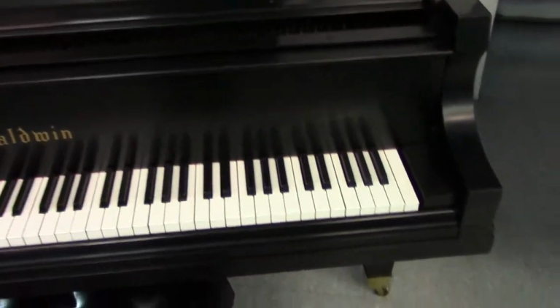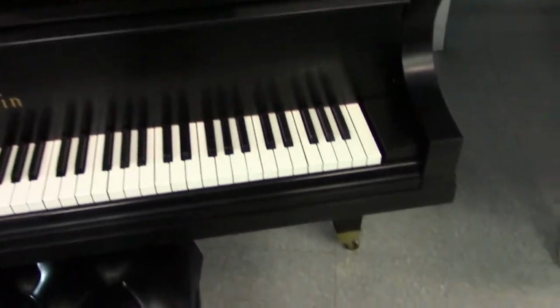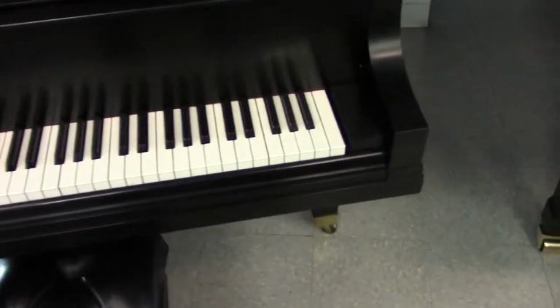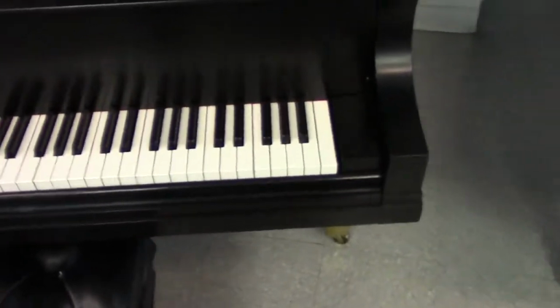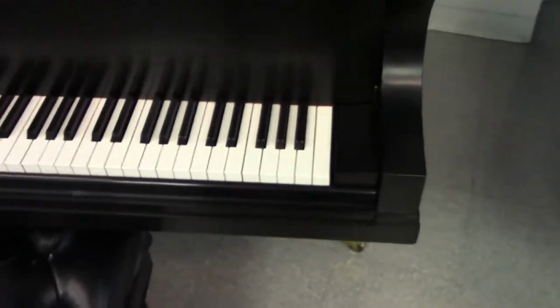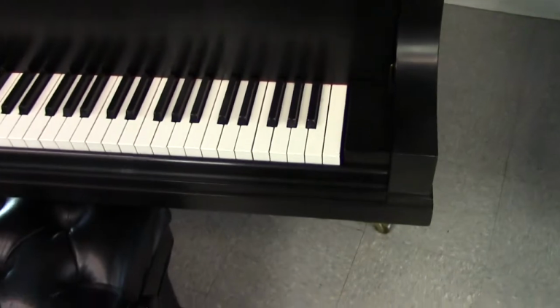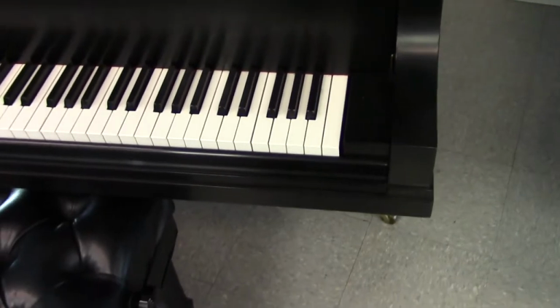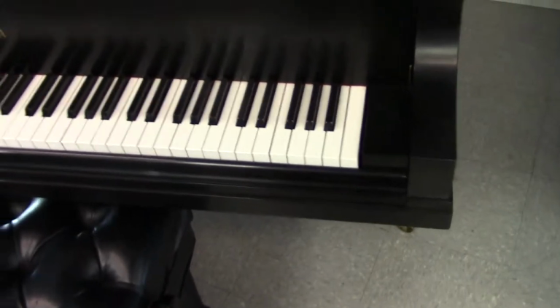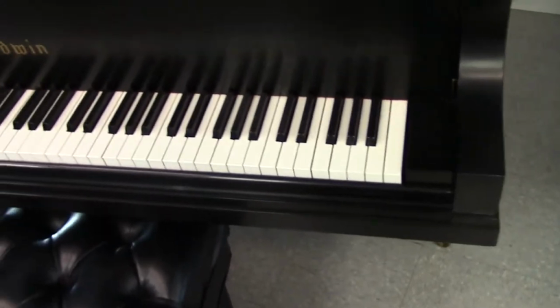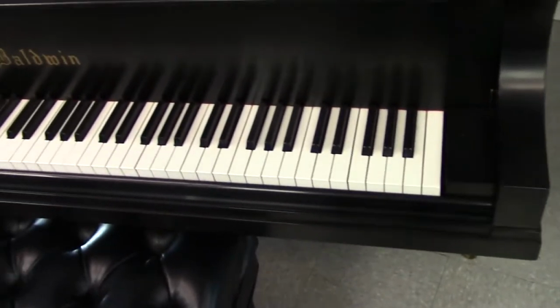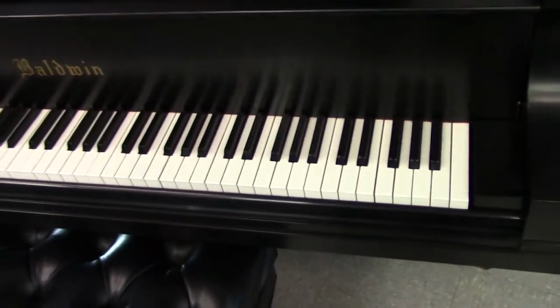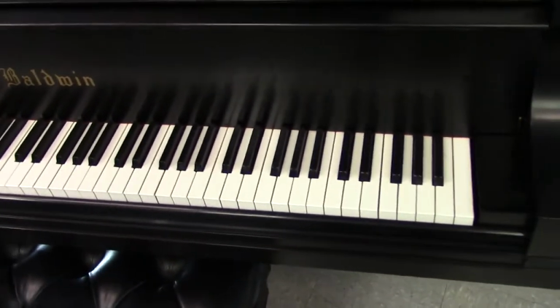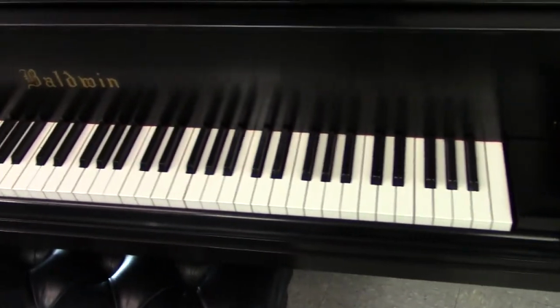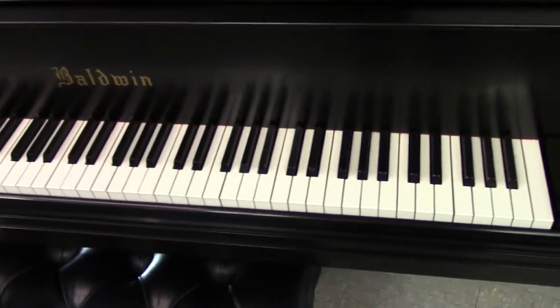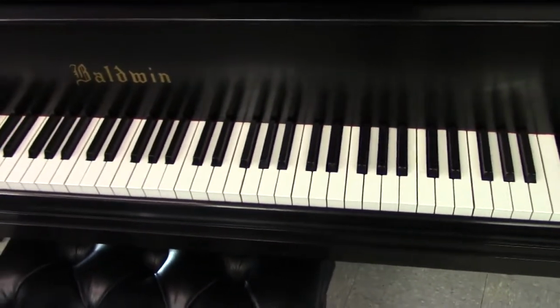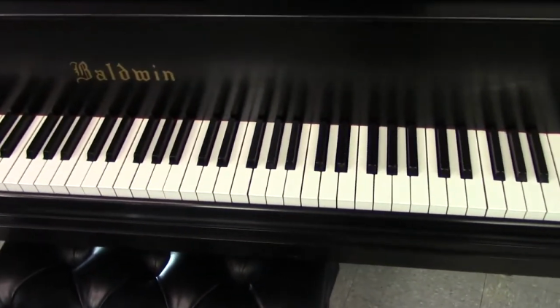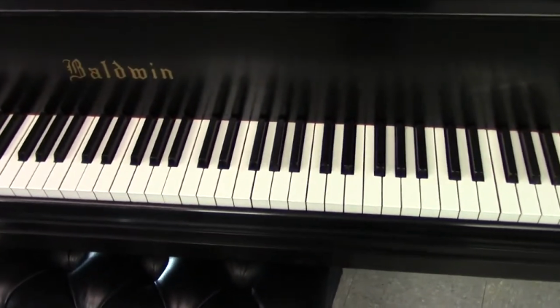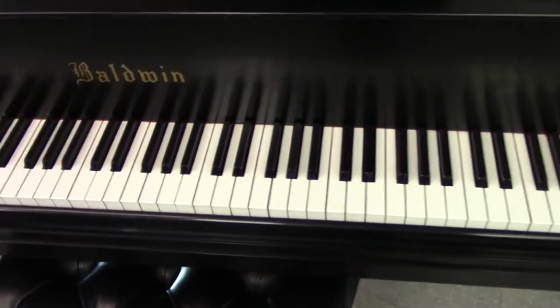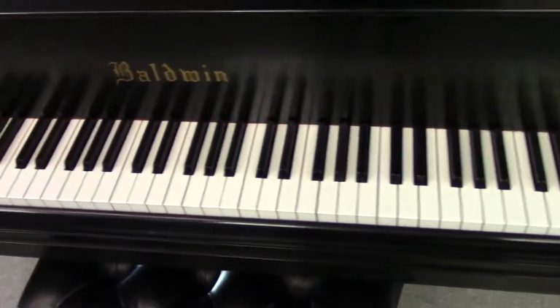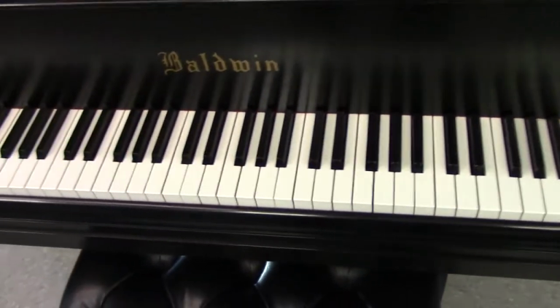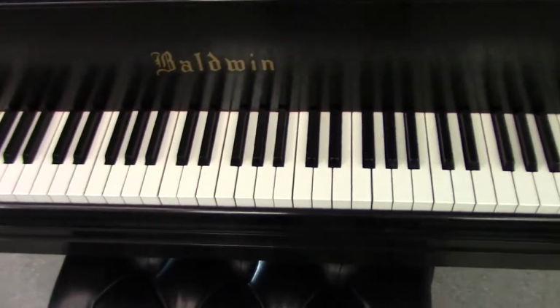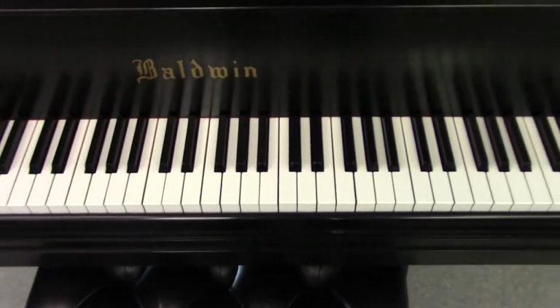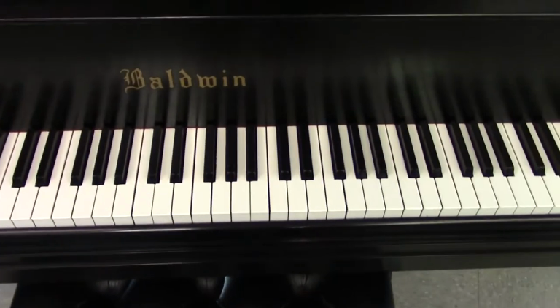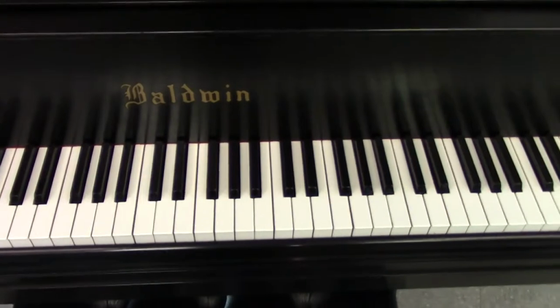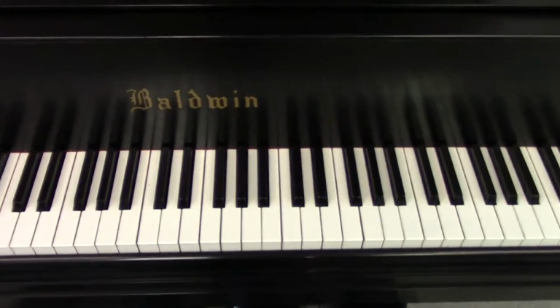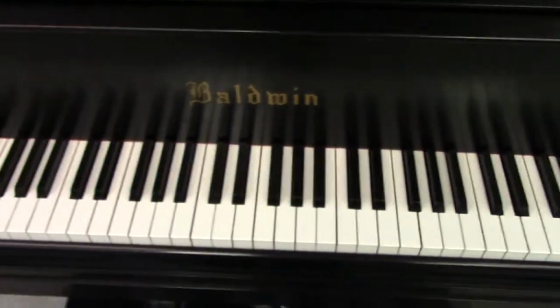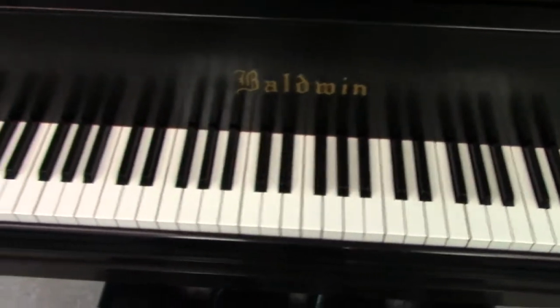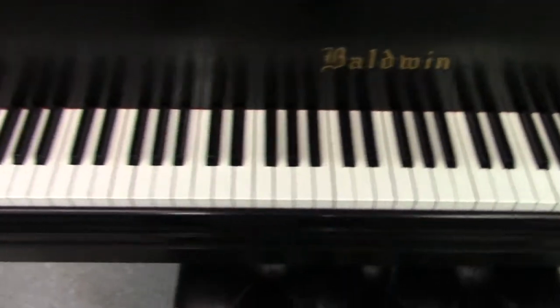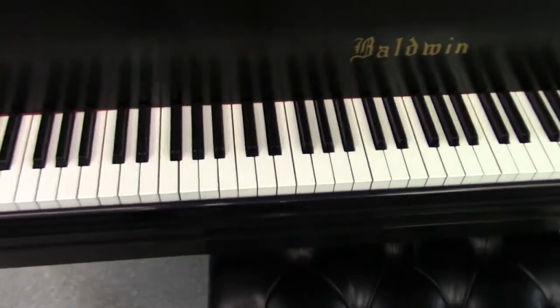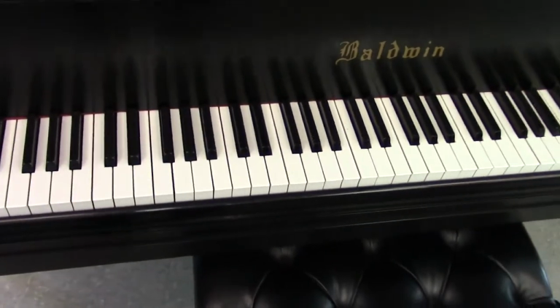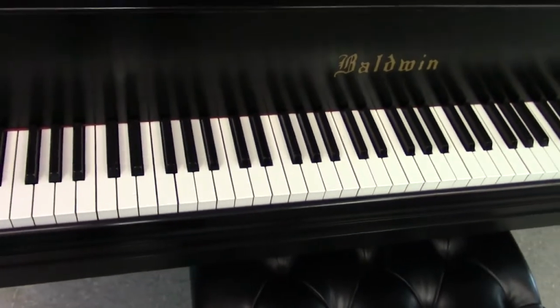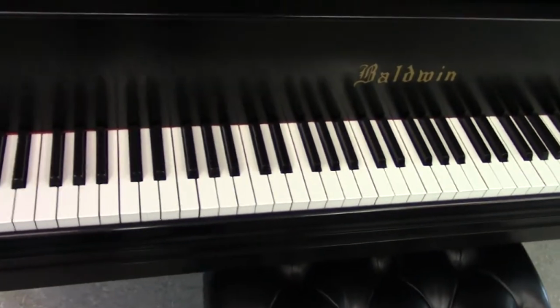This piano is an amazing instrument. If you're looking for something for your church, for your stage, or just a very accomplished piano for your home, this one will fit your needs.